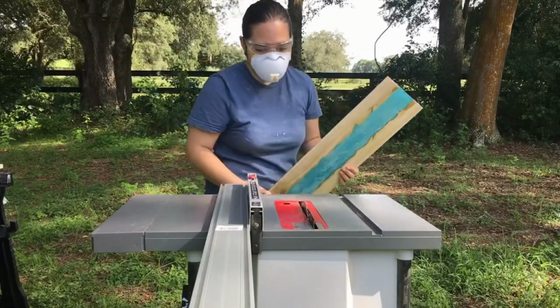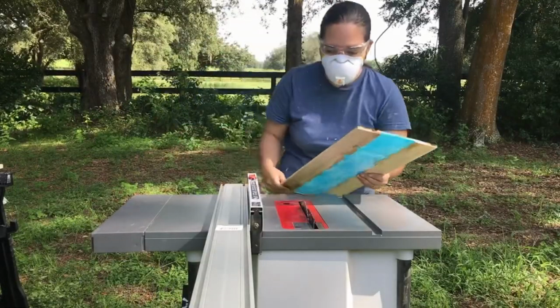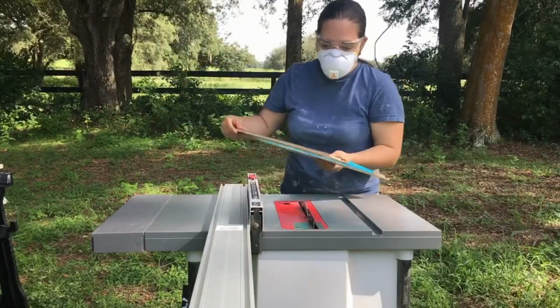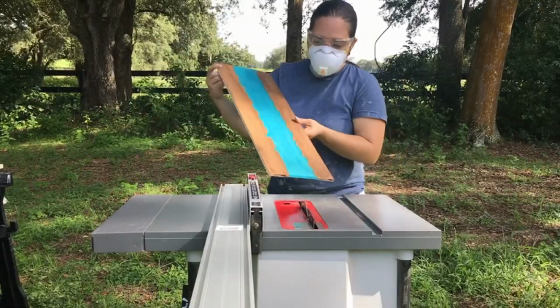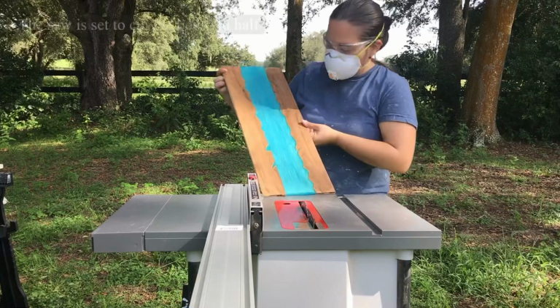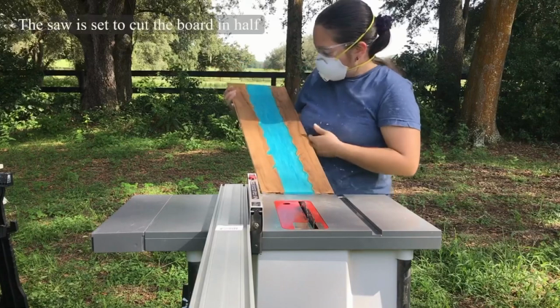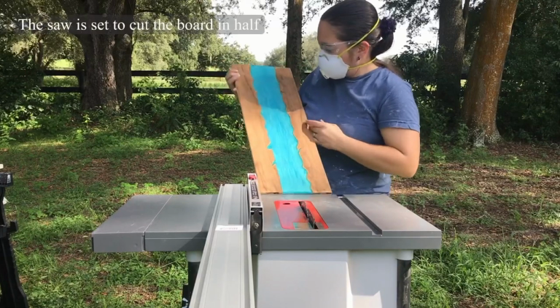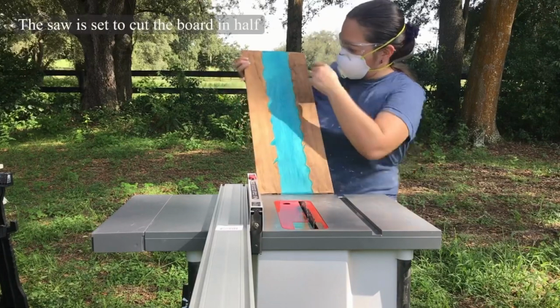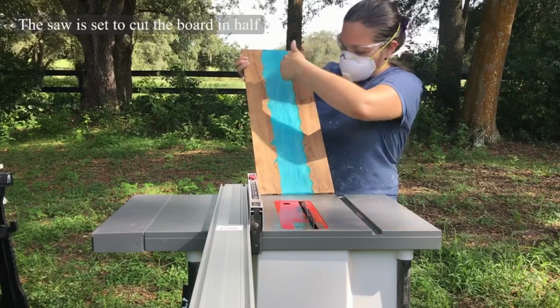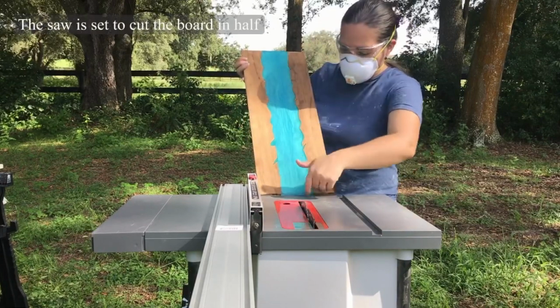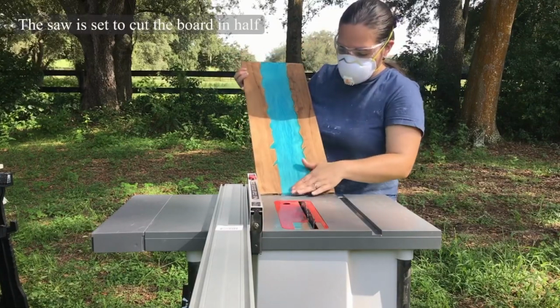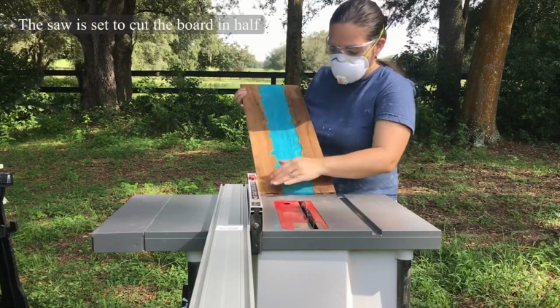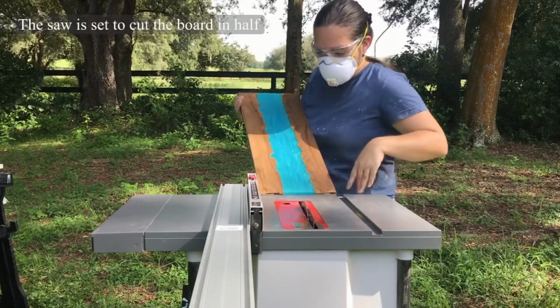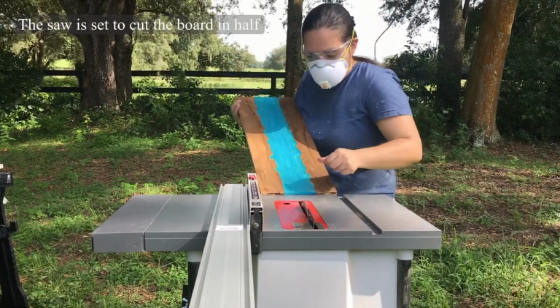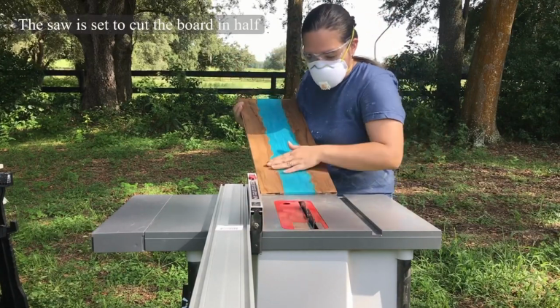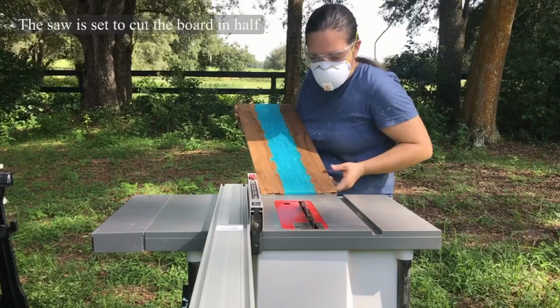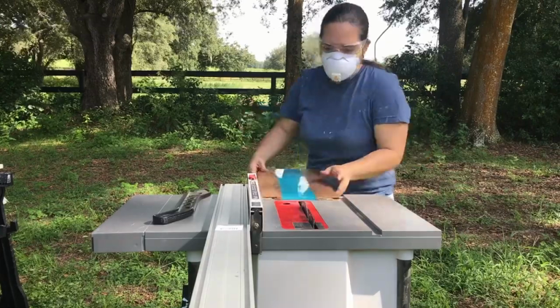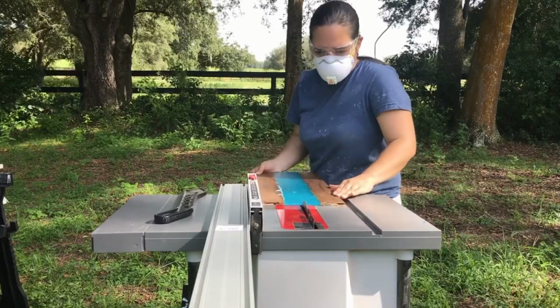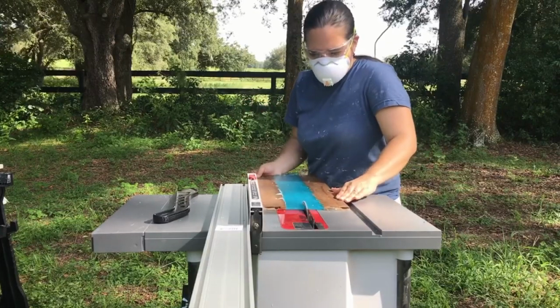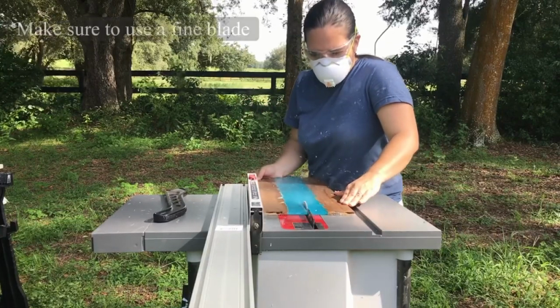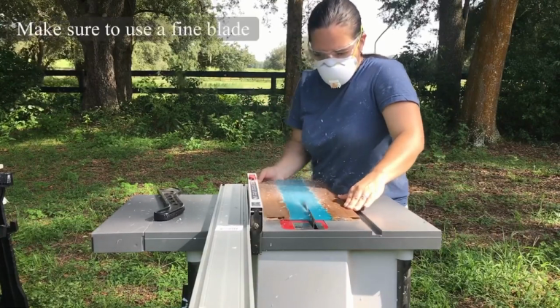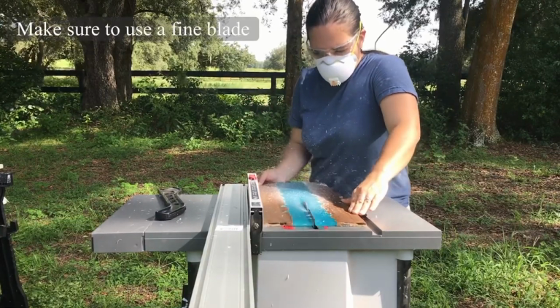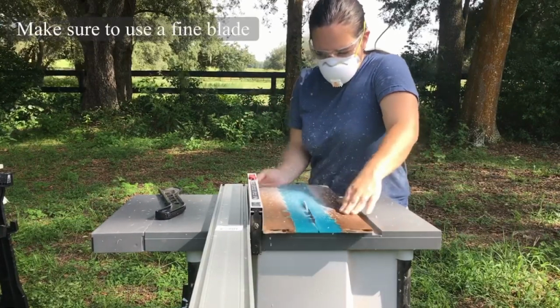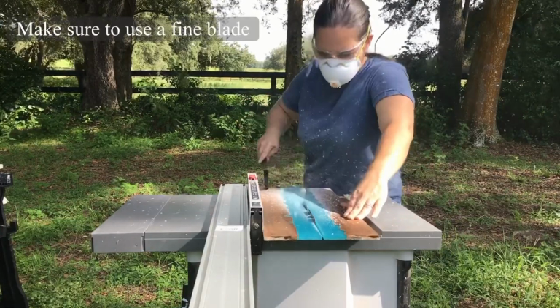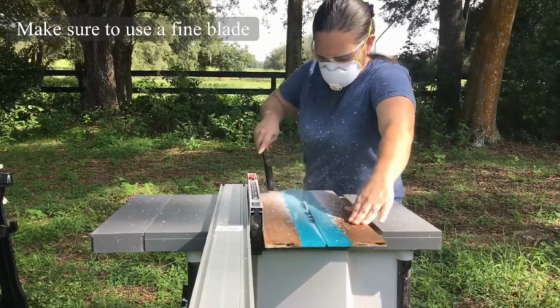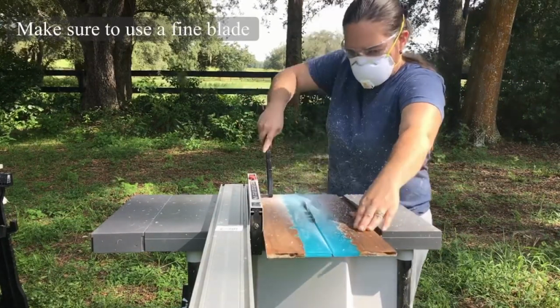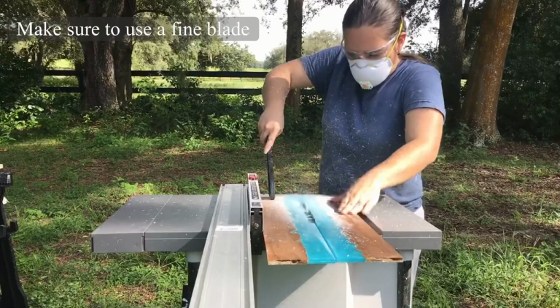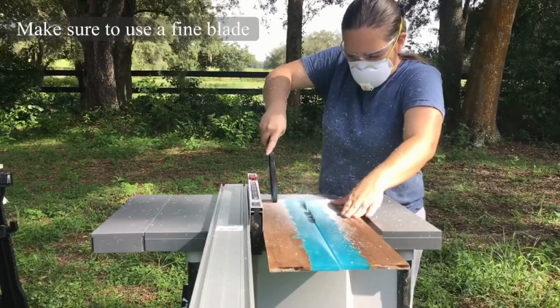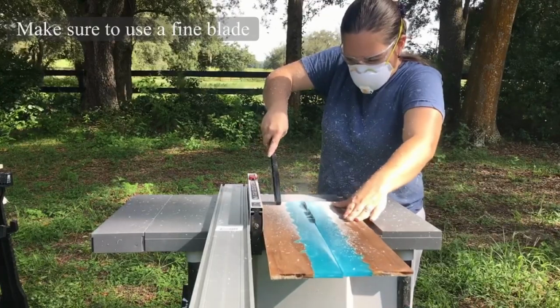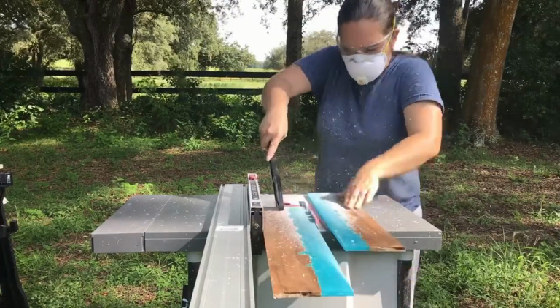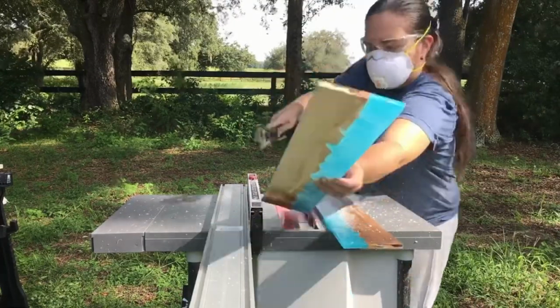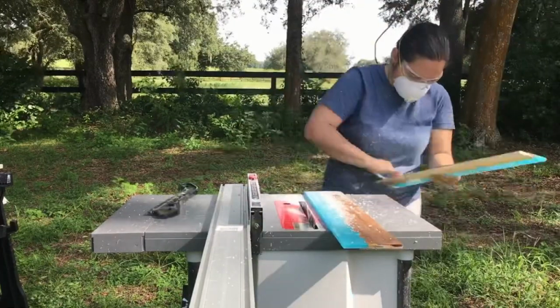I have the table saw set up to cut this right through the middle. You want to make sure that you use a fine blade — right now I'm using a 60T. The finer the better, as this avoids chipping the resin and makes it easier to sand.